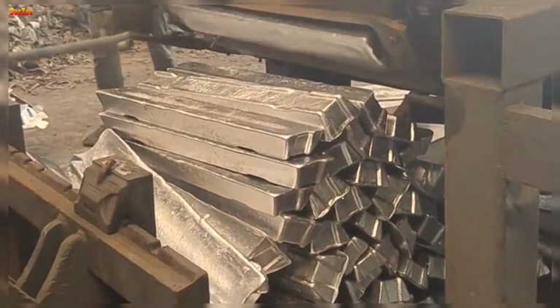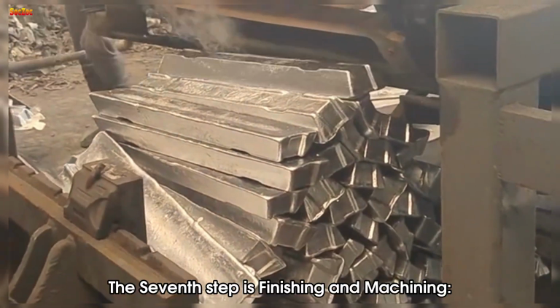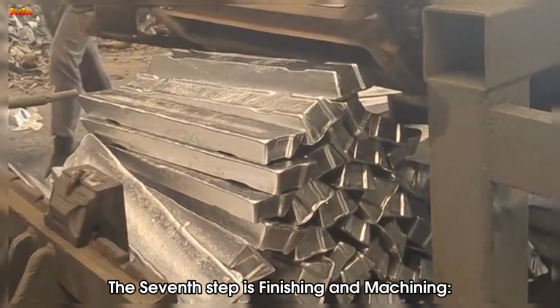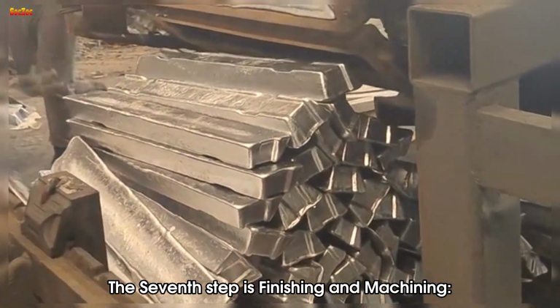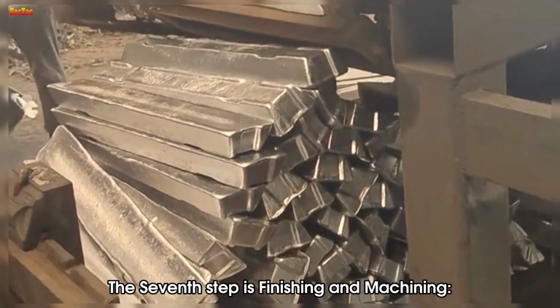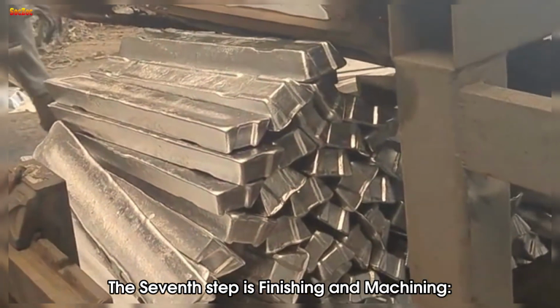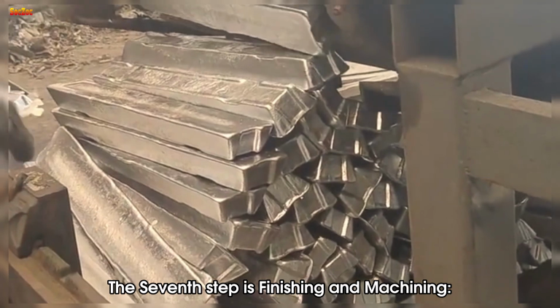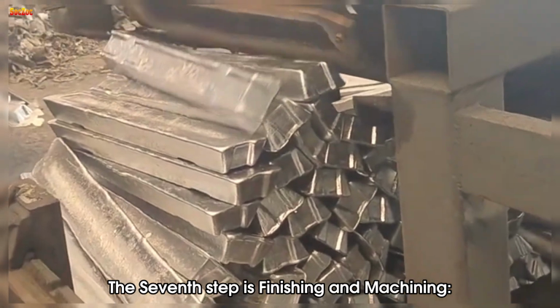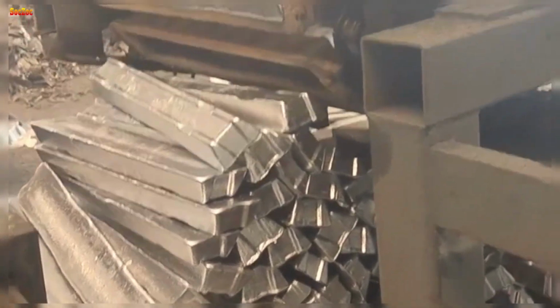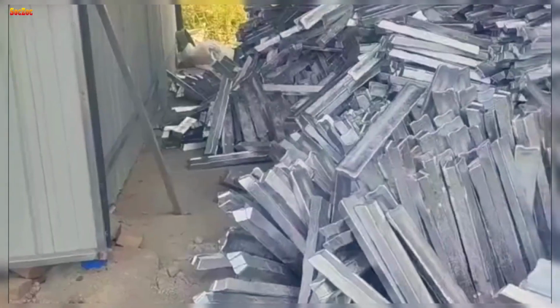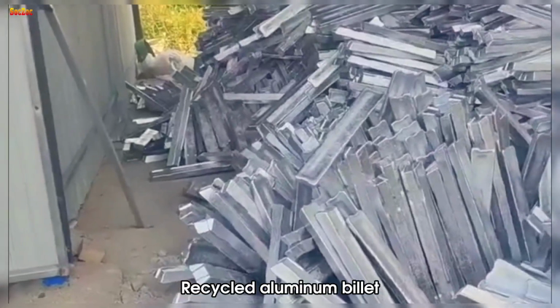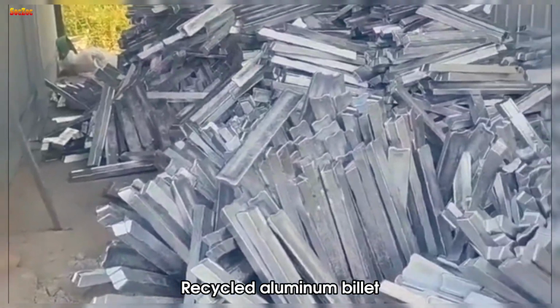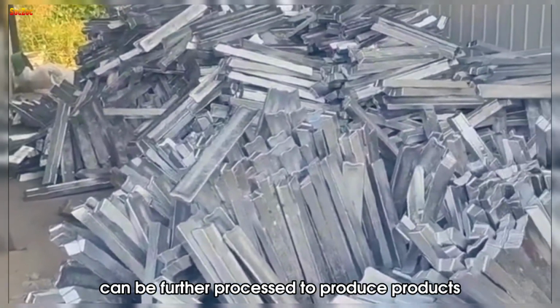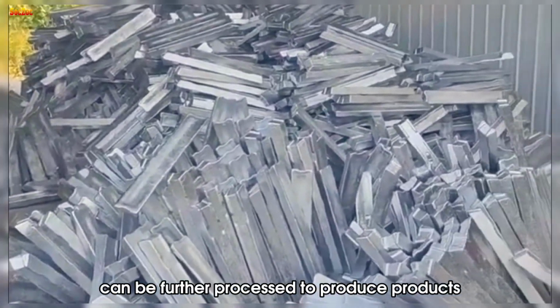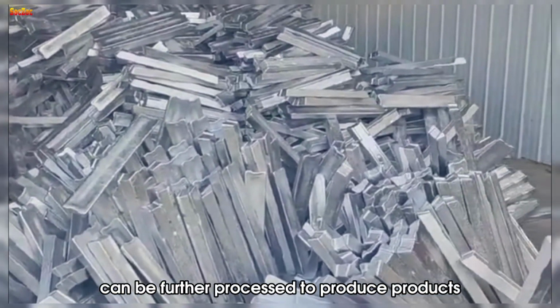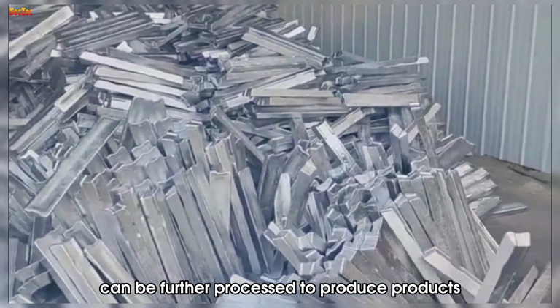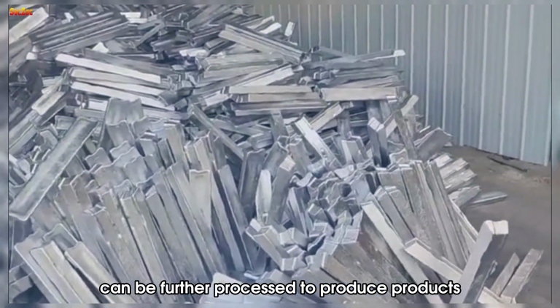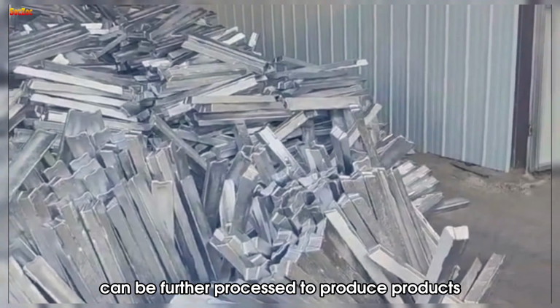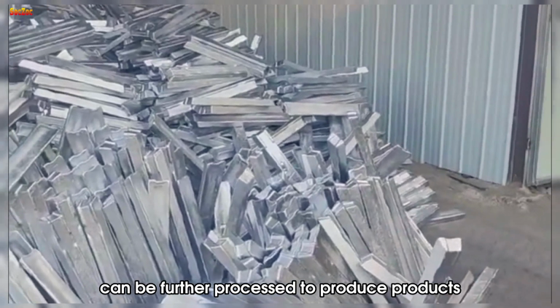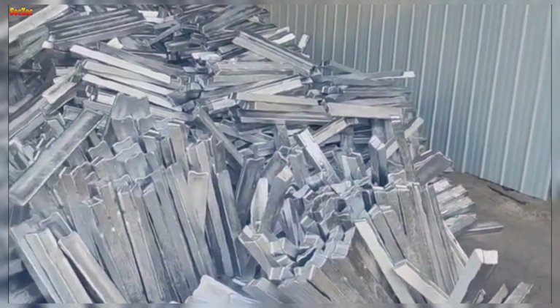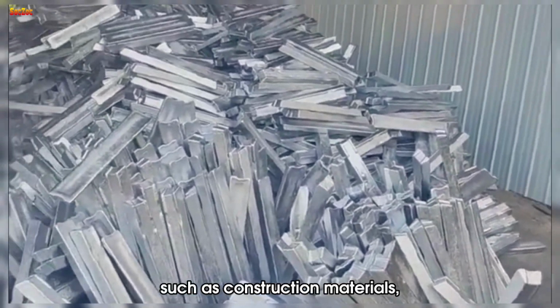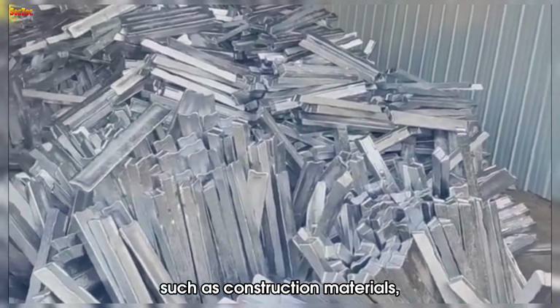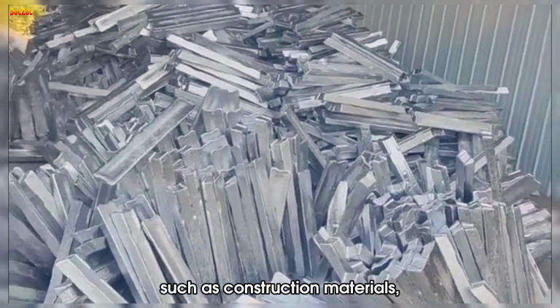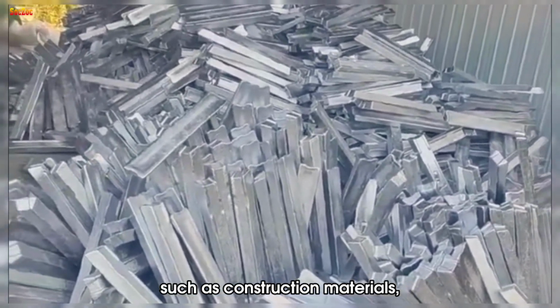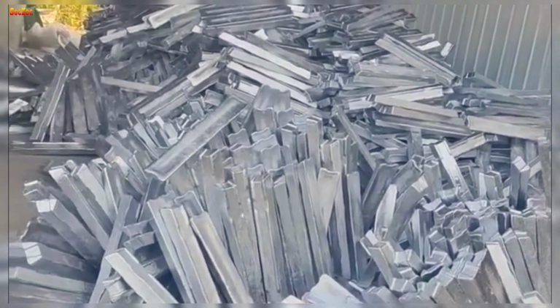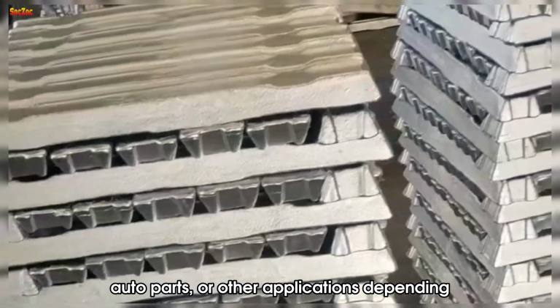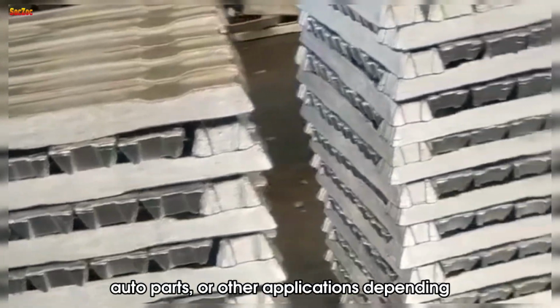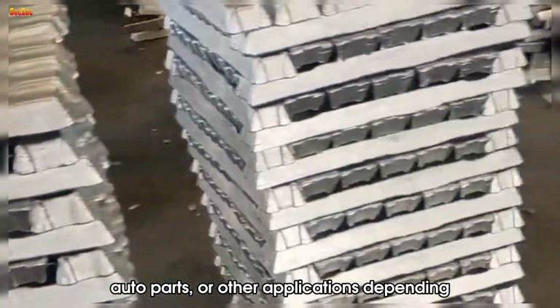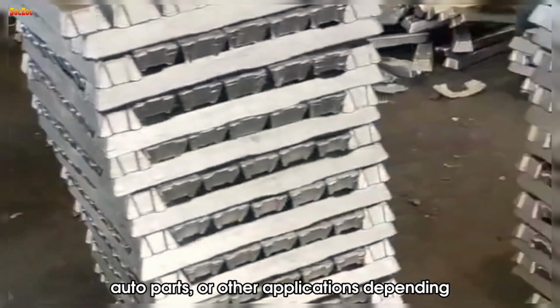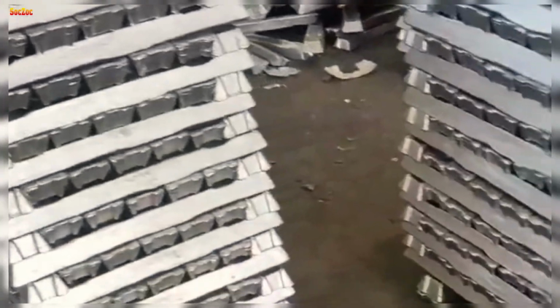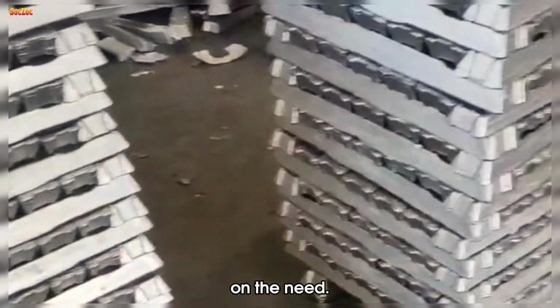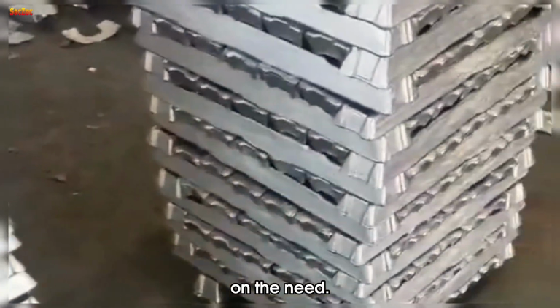The seventh step is finishing and machining. Recycled aluminum billet can be further processed to produce products such as construction materials, auto parts, or other applications depending on the need.